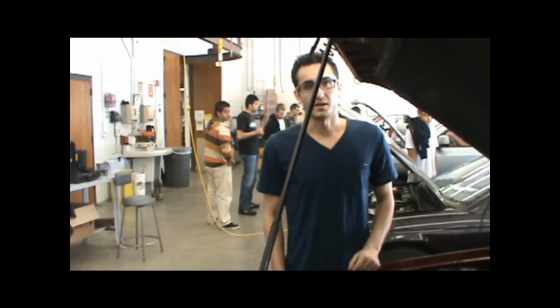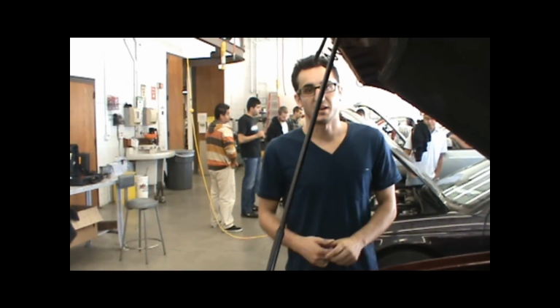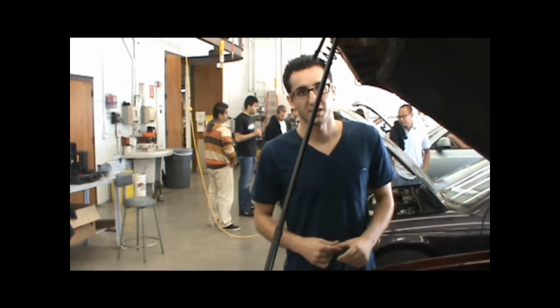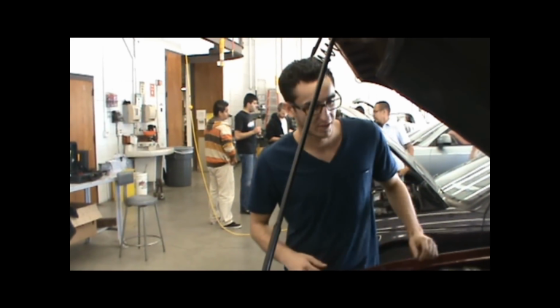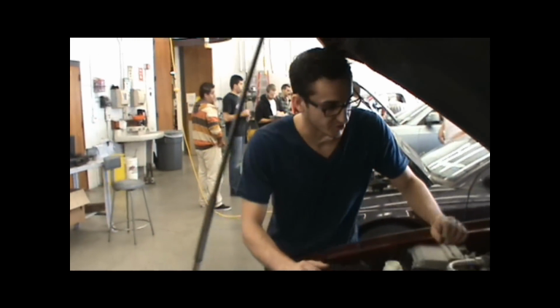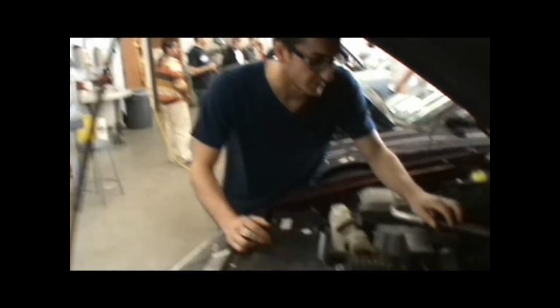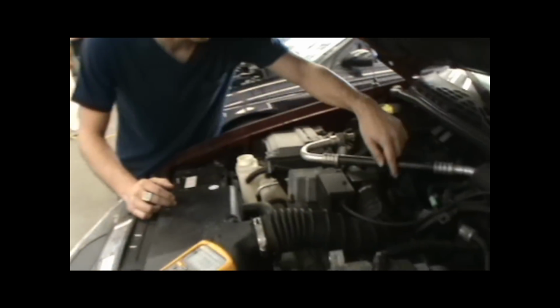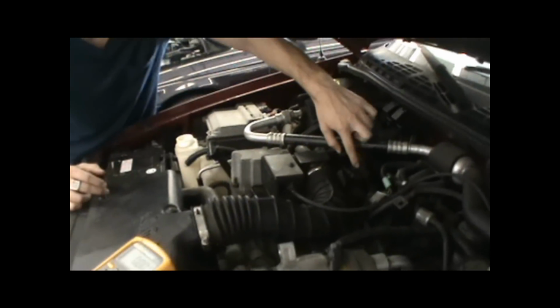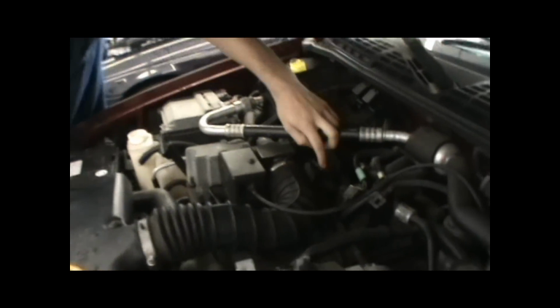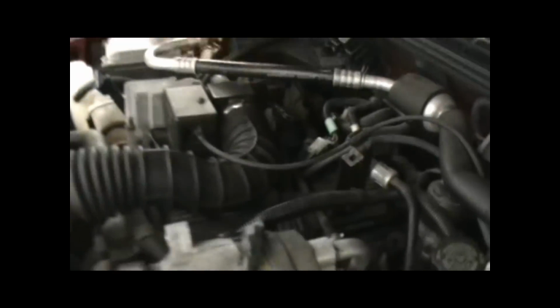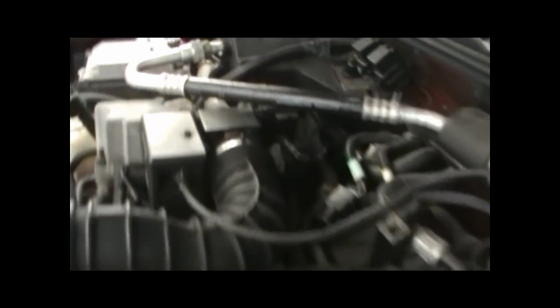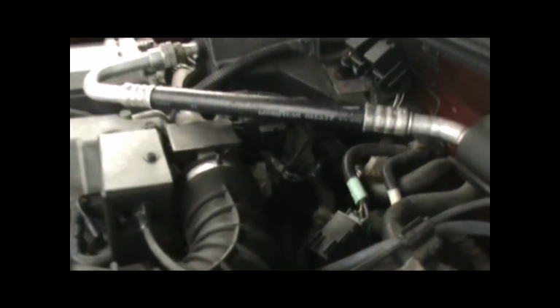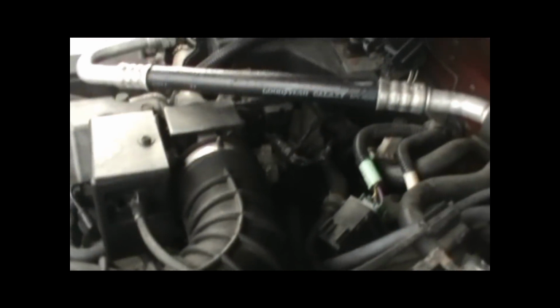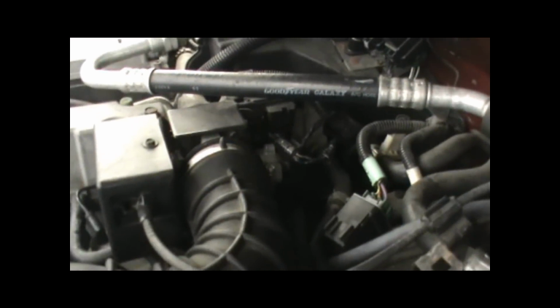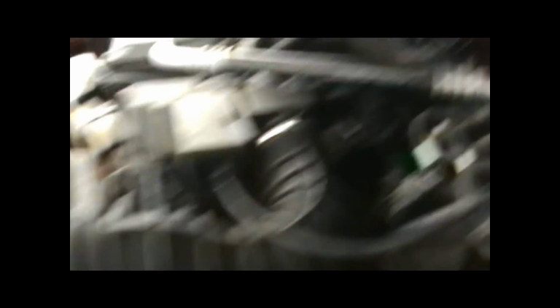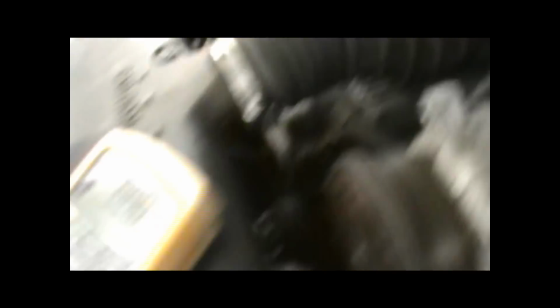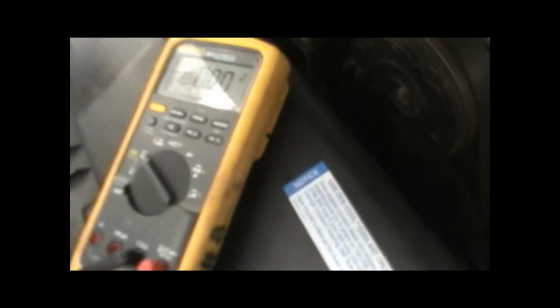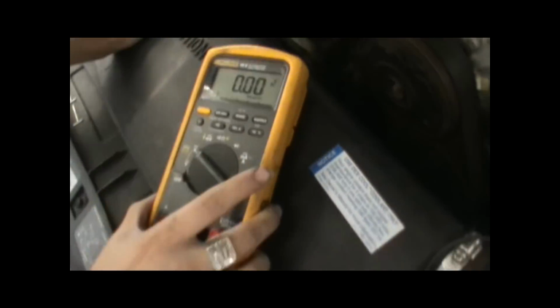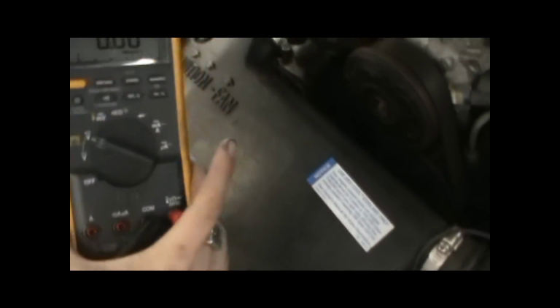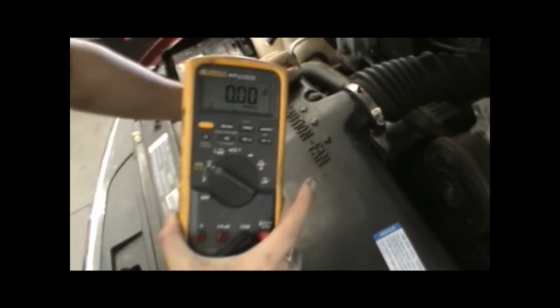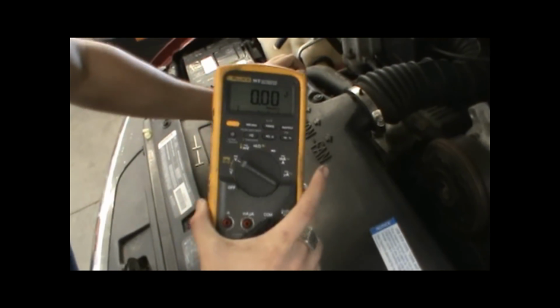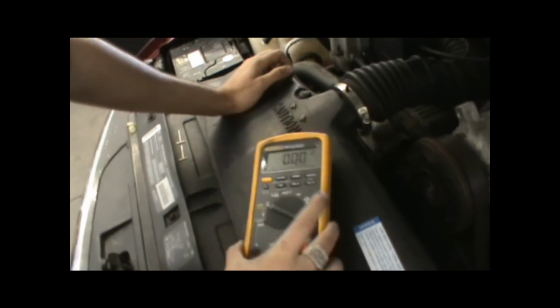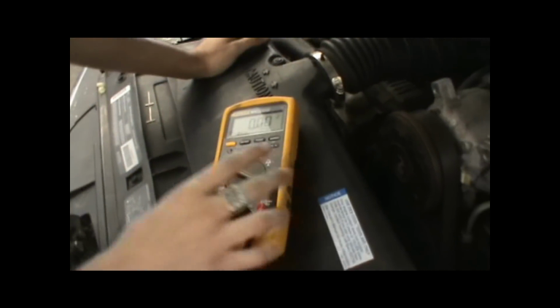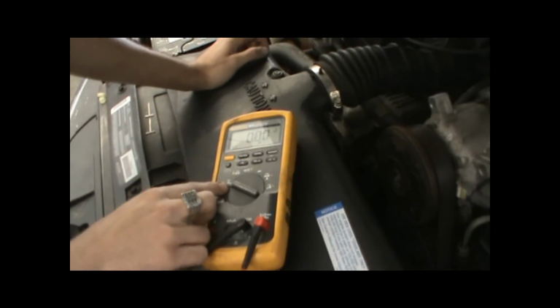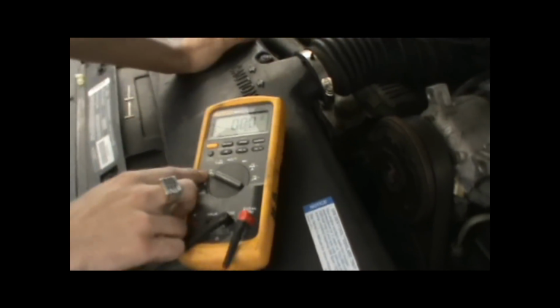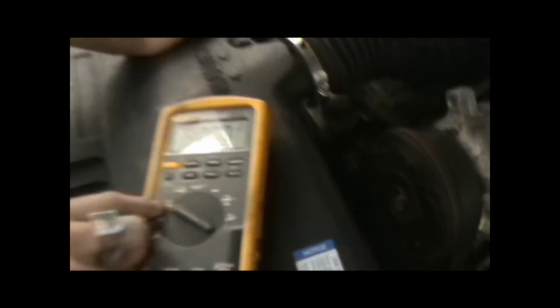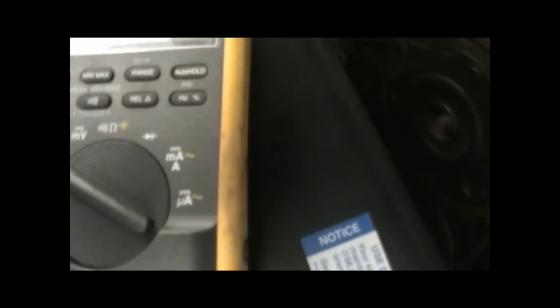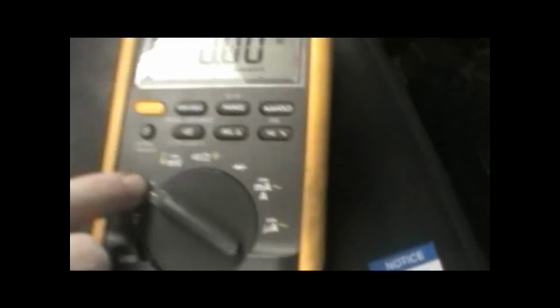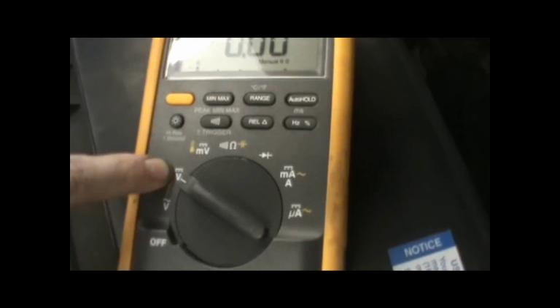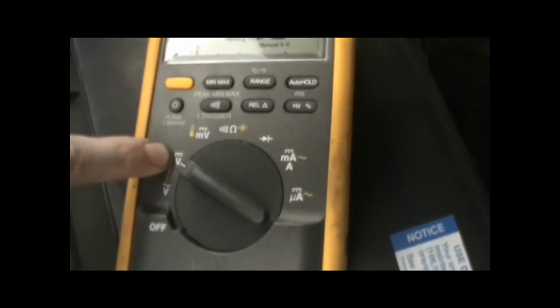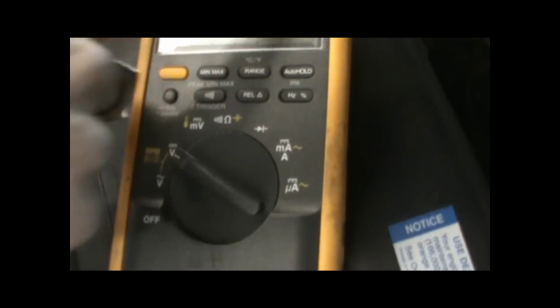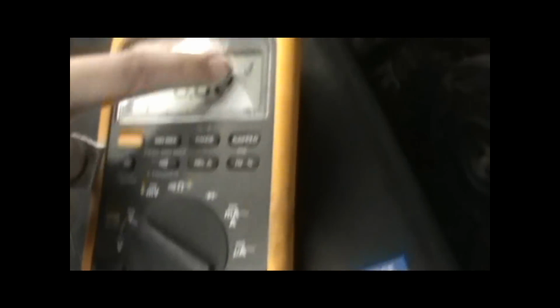DIY Auto Tech here, and we're going to be showing you how to test a throttle position sensor today. First step is you're going to want a digital multimeter, so you can read DC volts, which would be volts with that line there in volts.